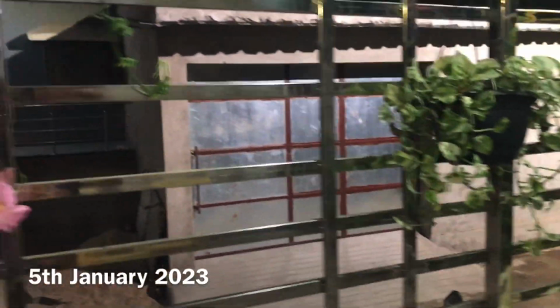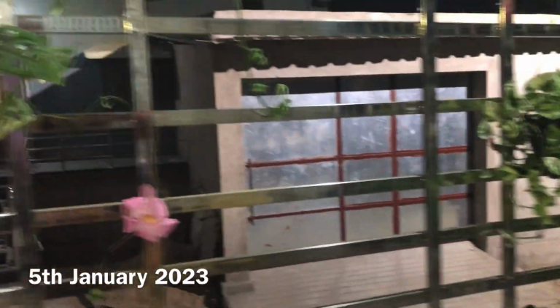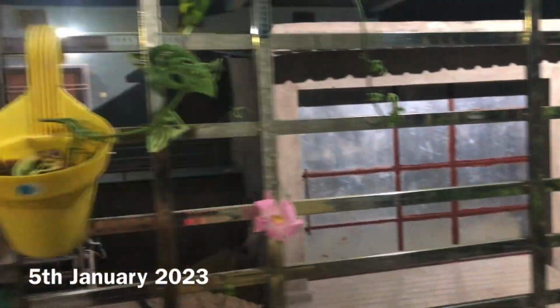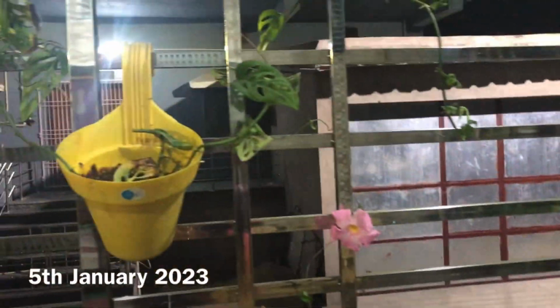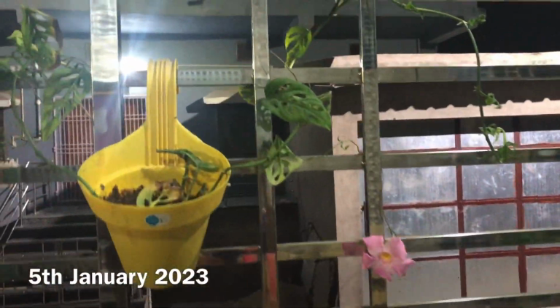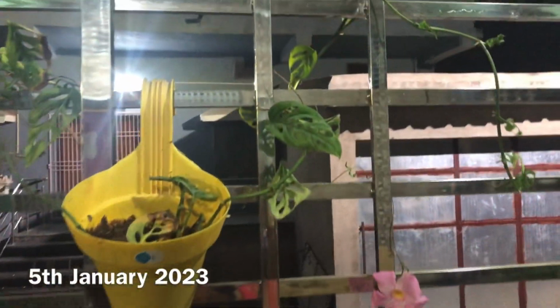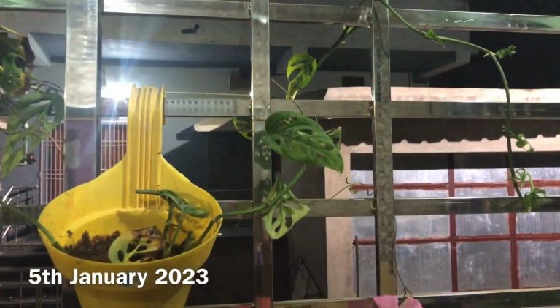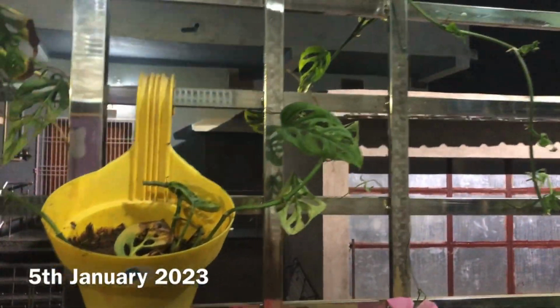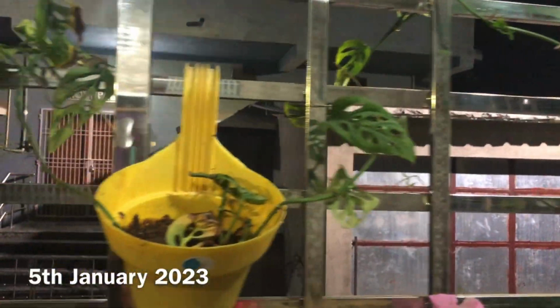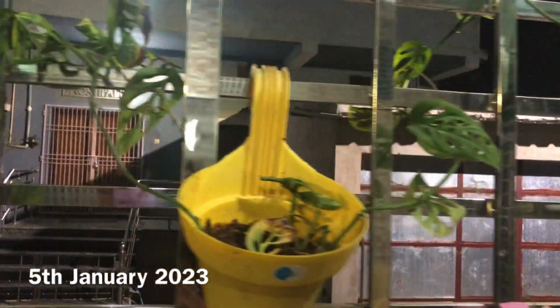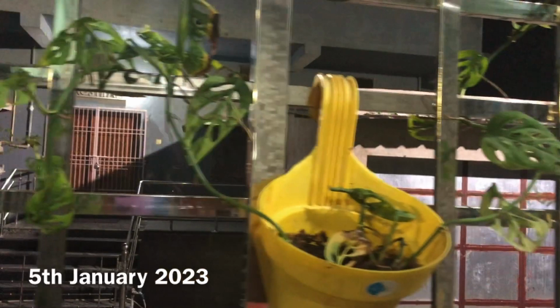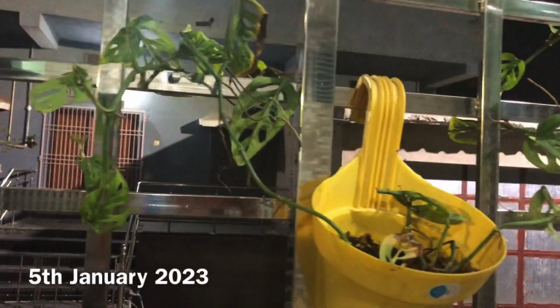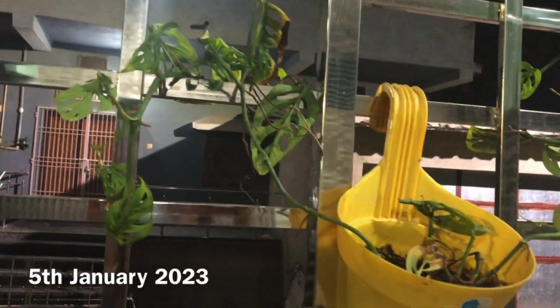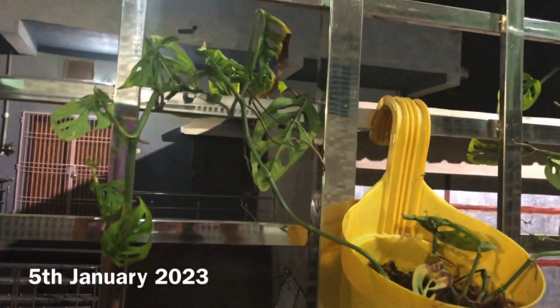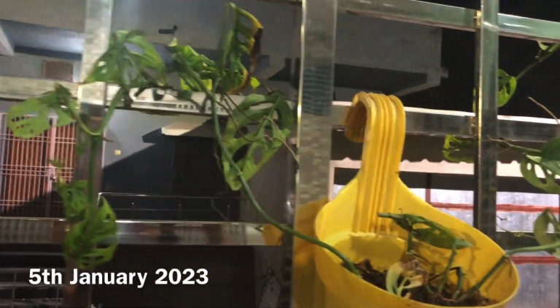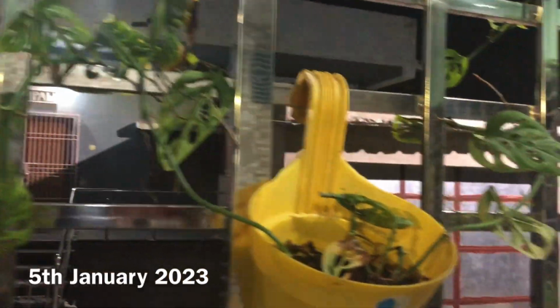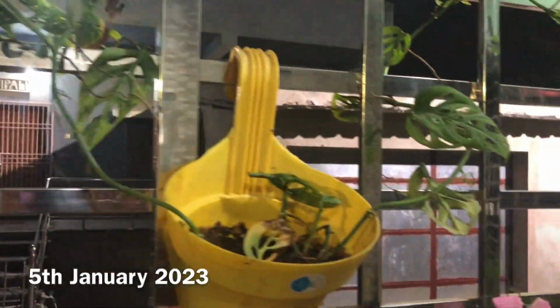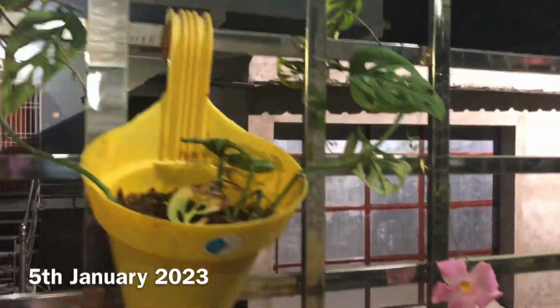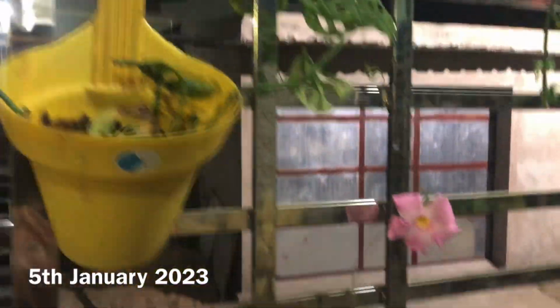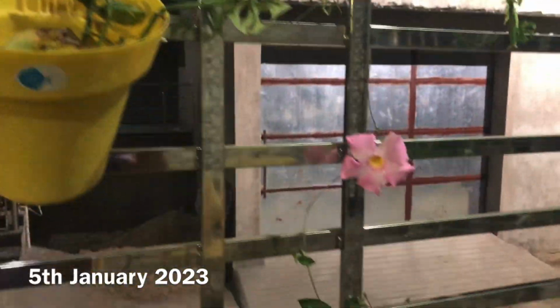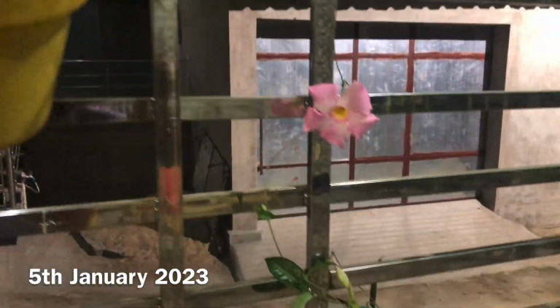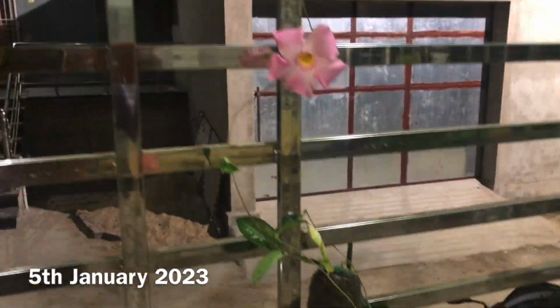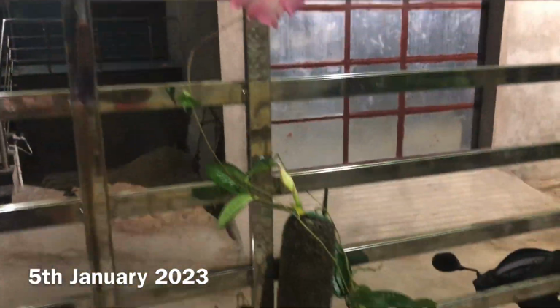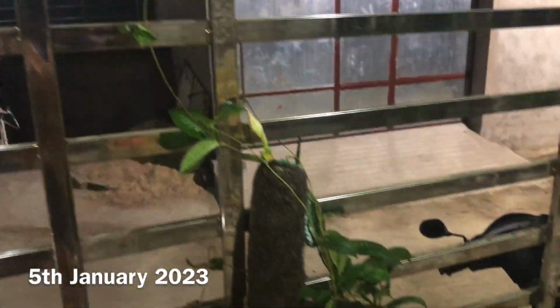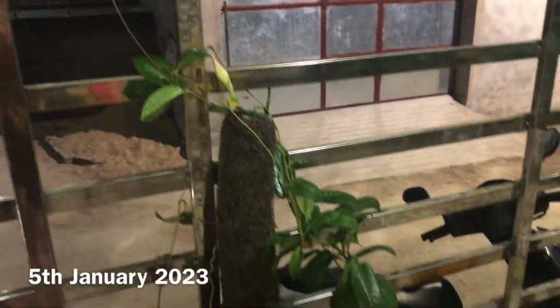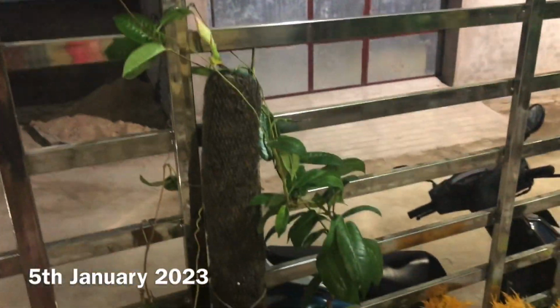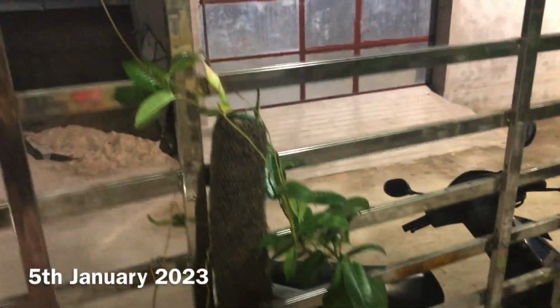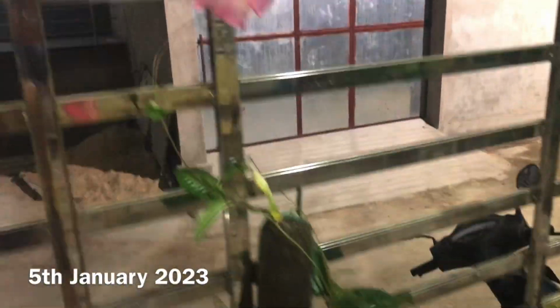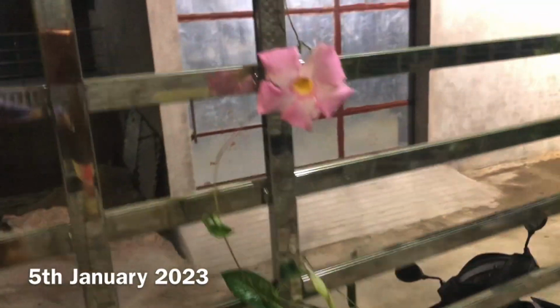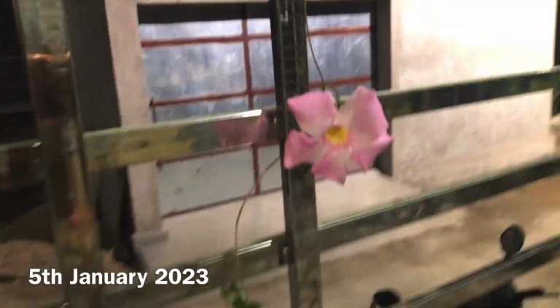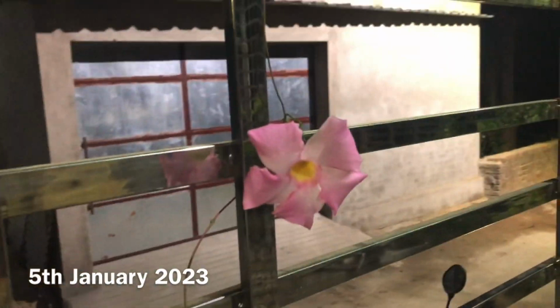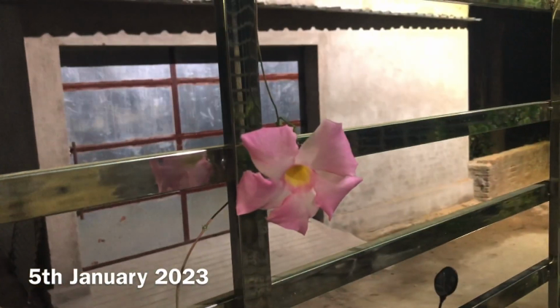That one is Sansevieria. See how pretty and long the leaves are.